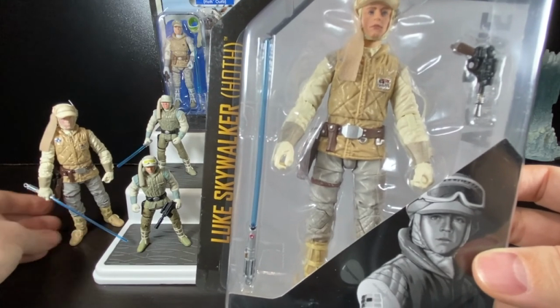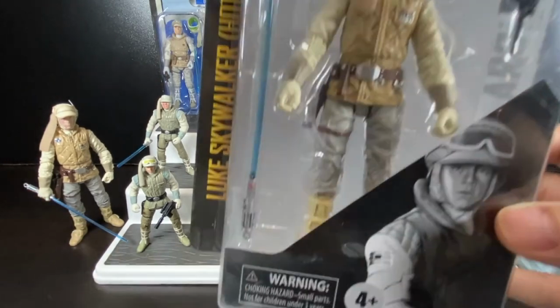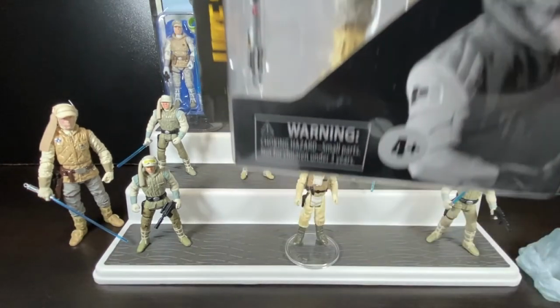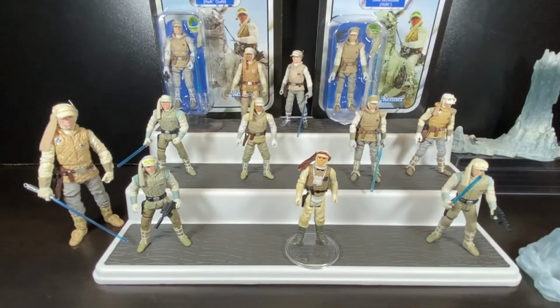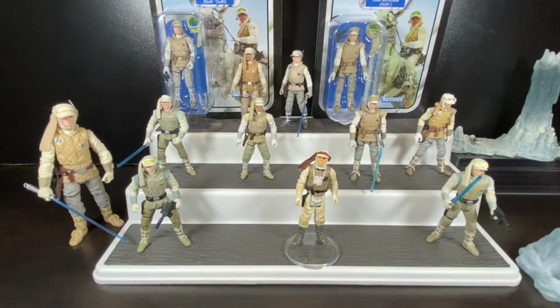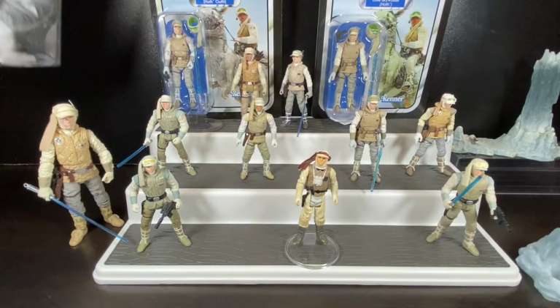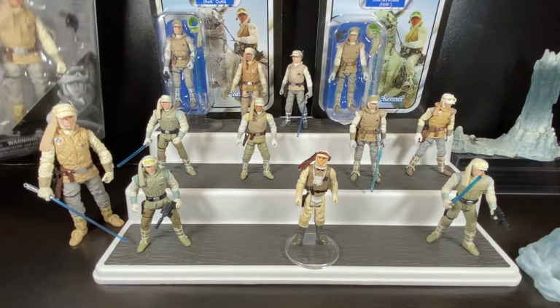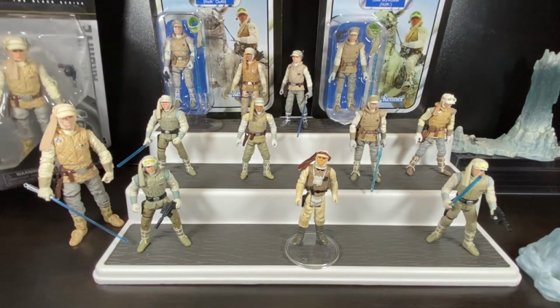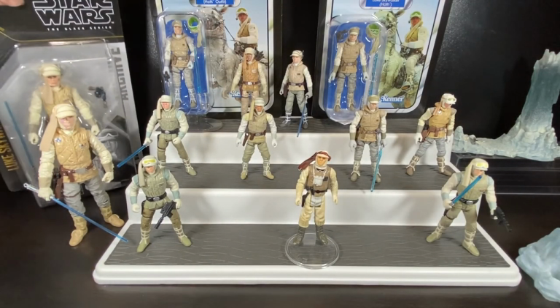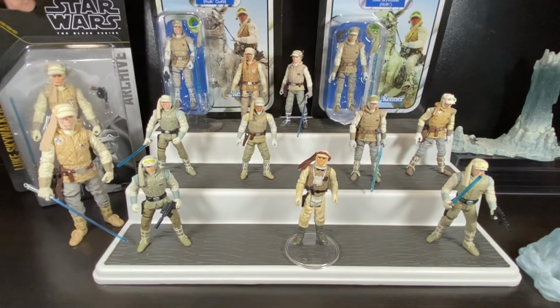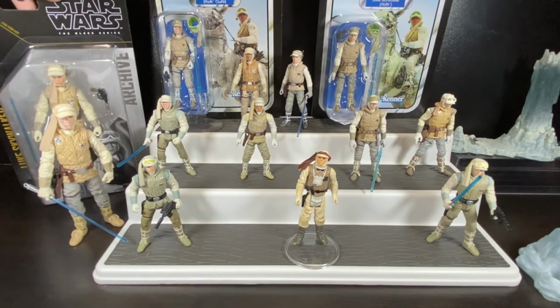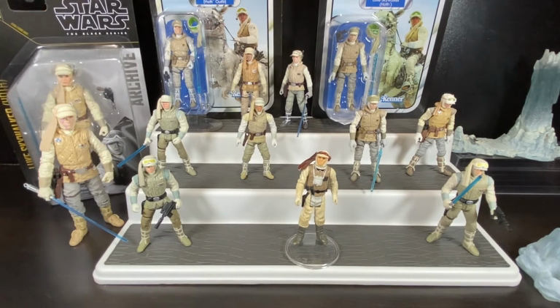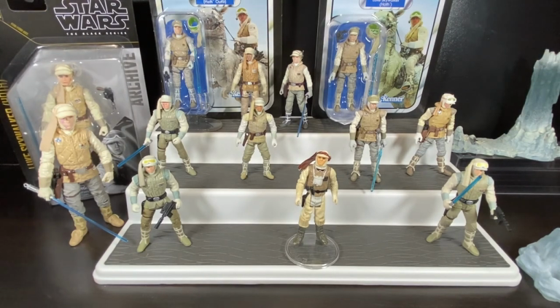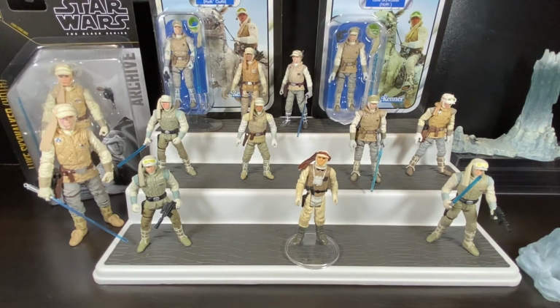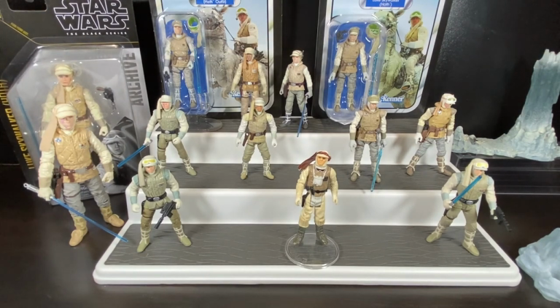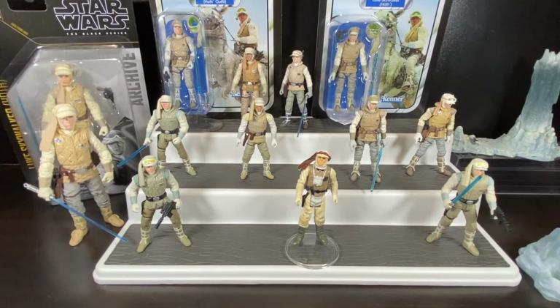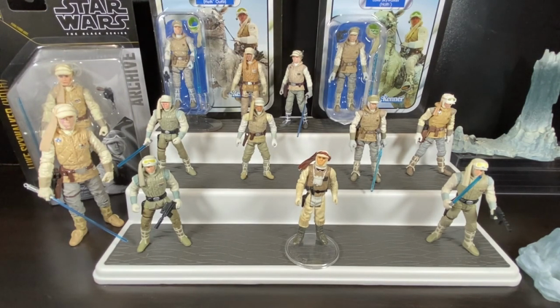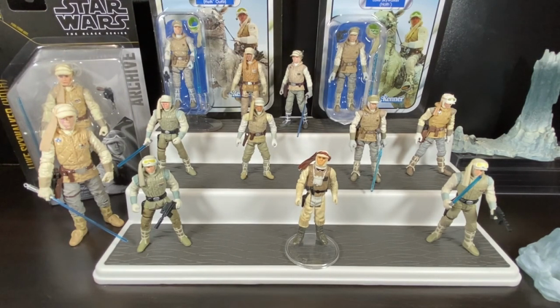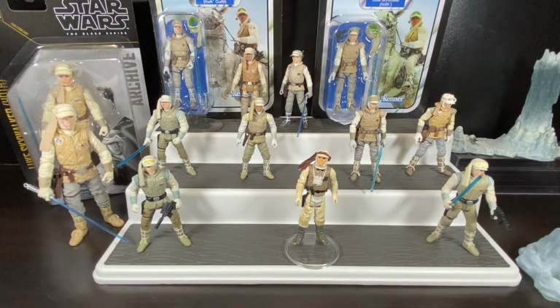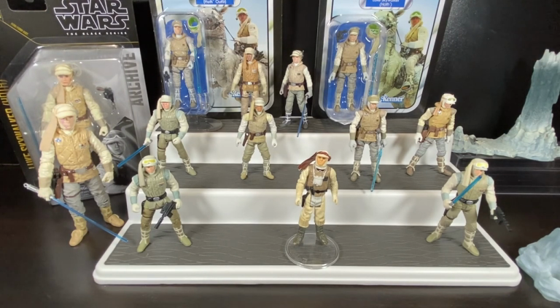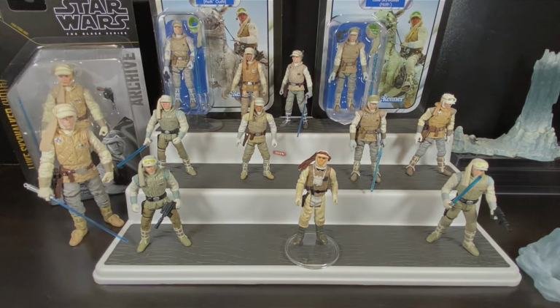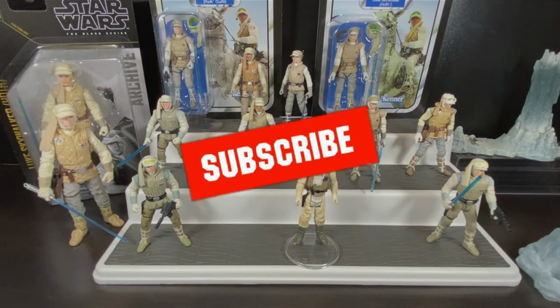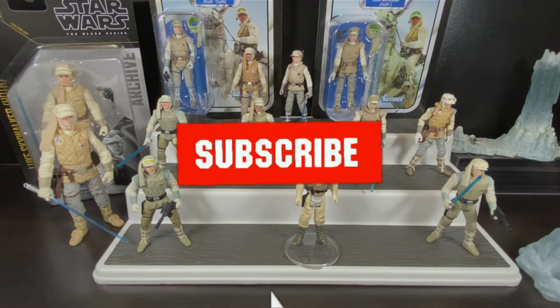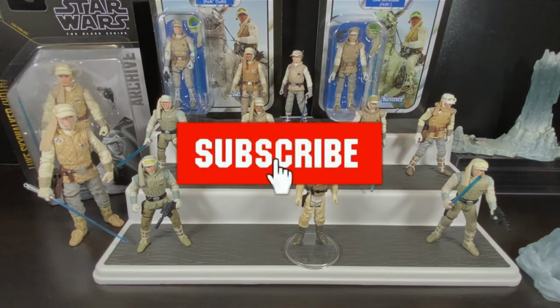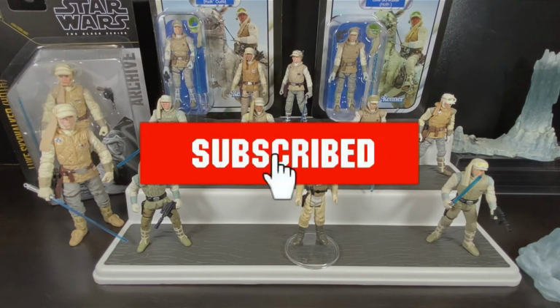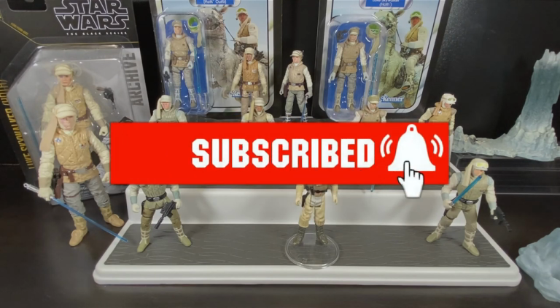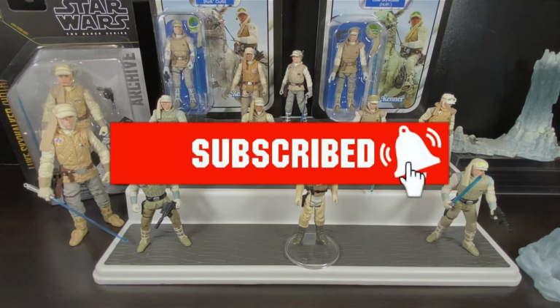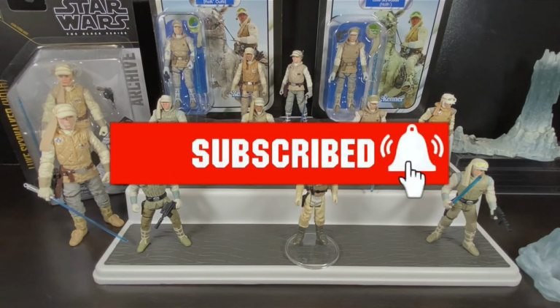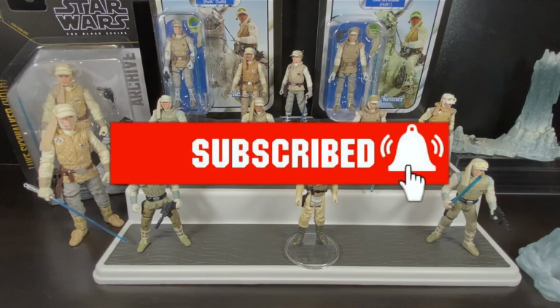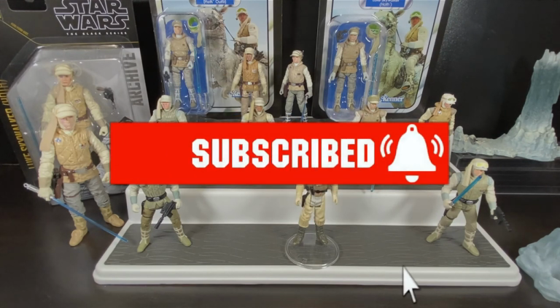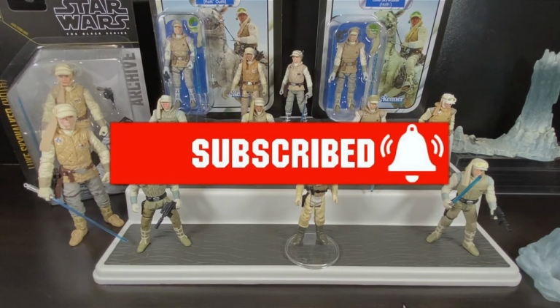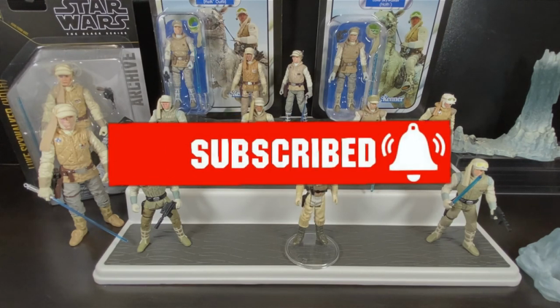So that's my review of Luke Skywalker in his Hoth outfit. I hope you've enjoyed it — I enjoy doing these reviews and want to keep sharing my passion for Star Wars collecting. I look forward to seeing you on the next video. Please like and subscribe, take care, and stay safe.